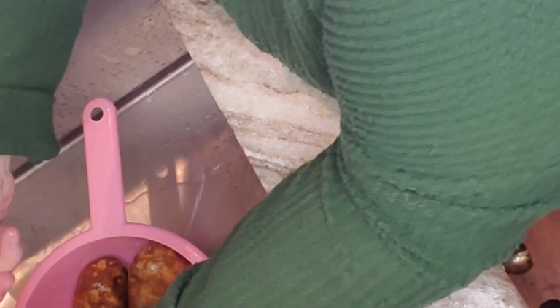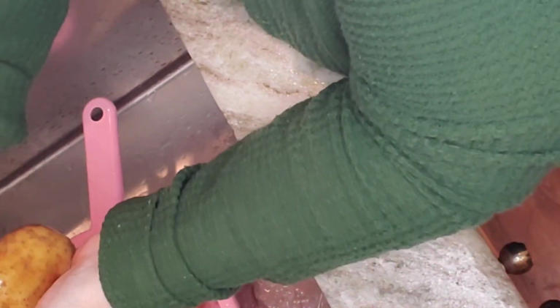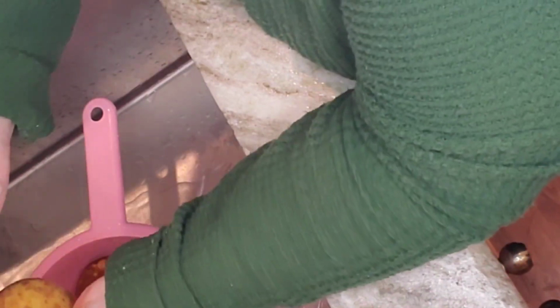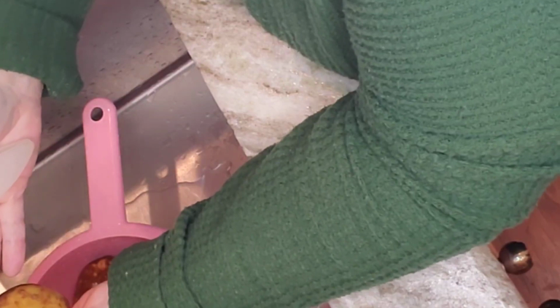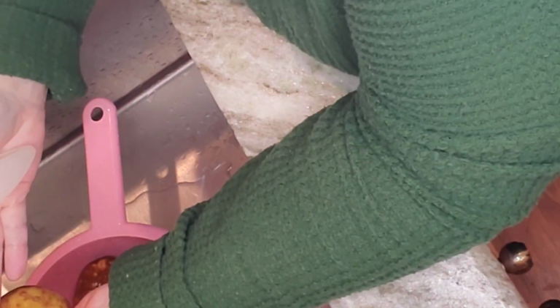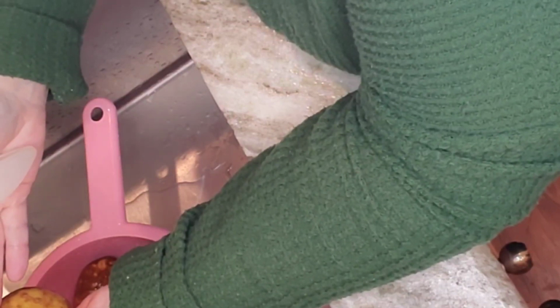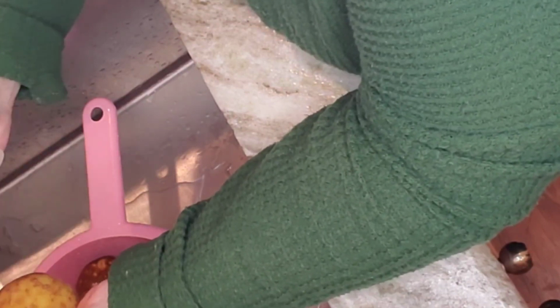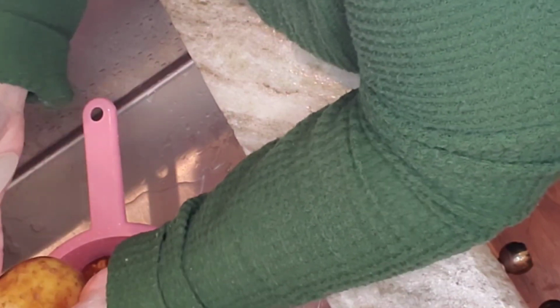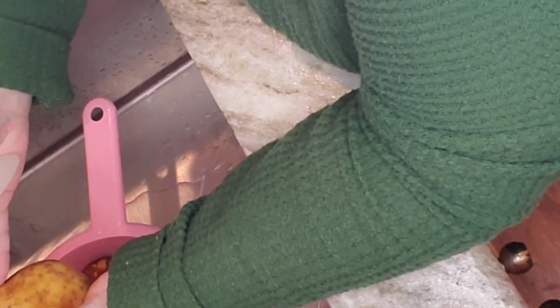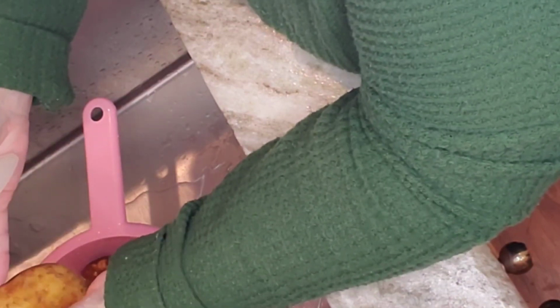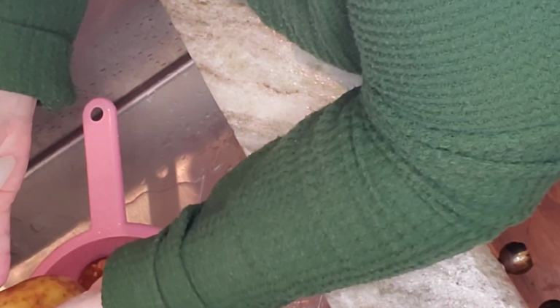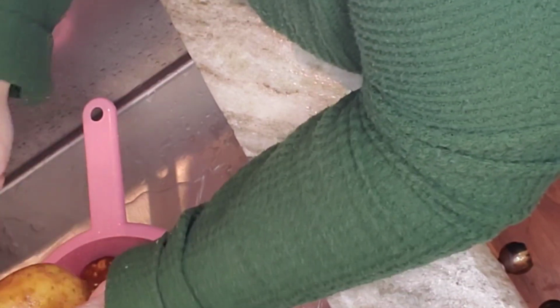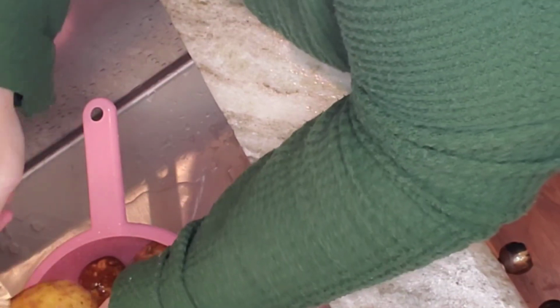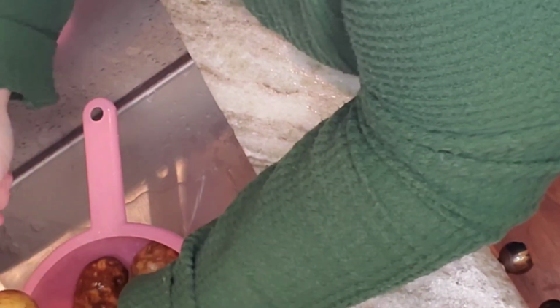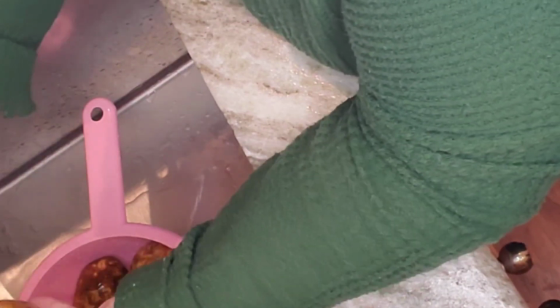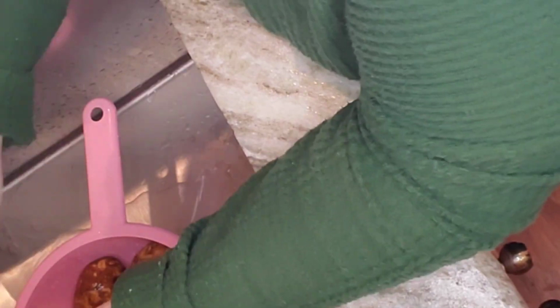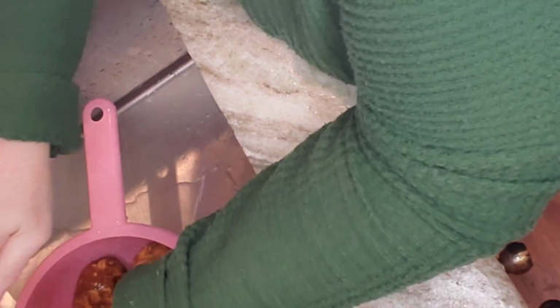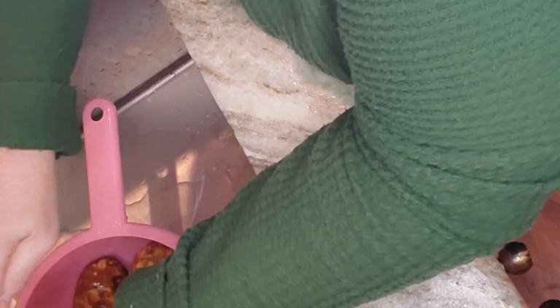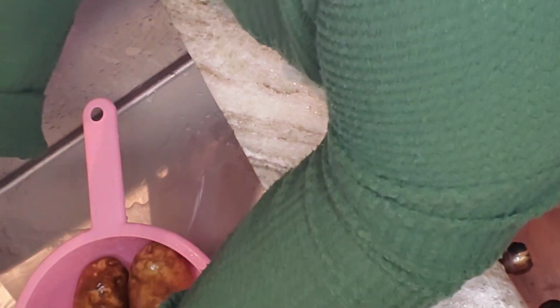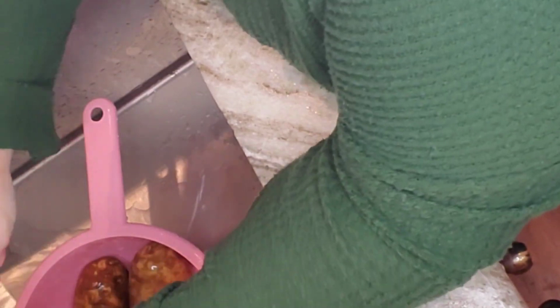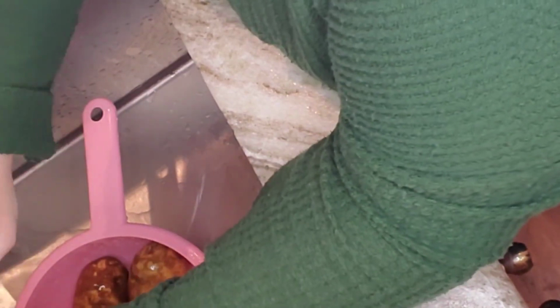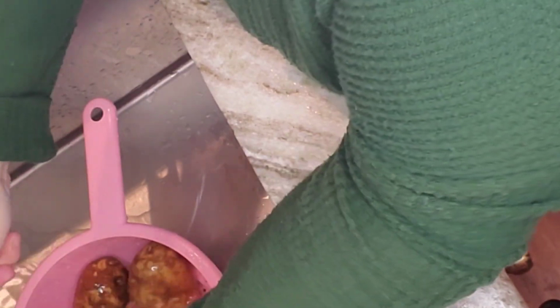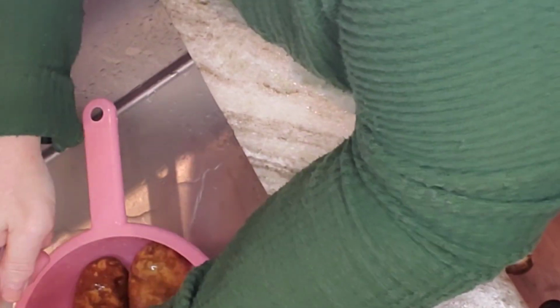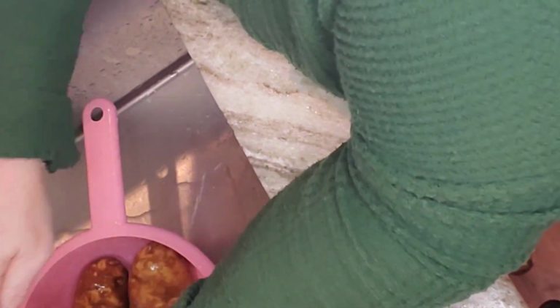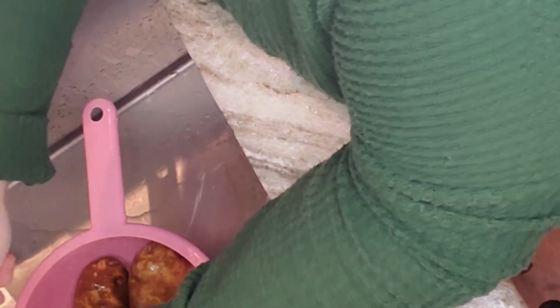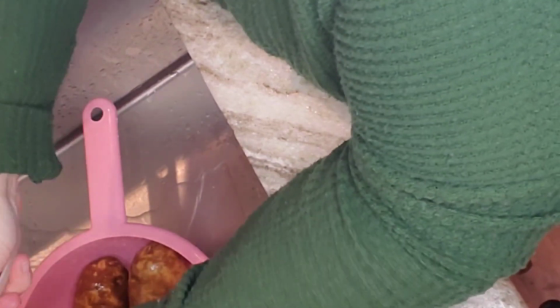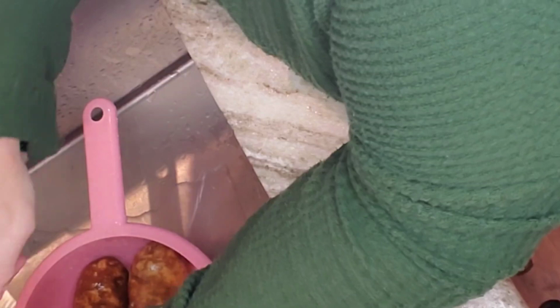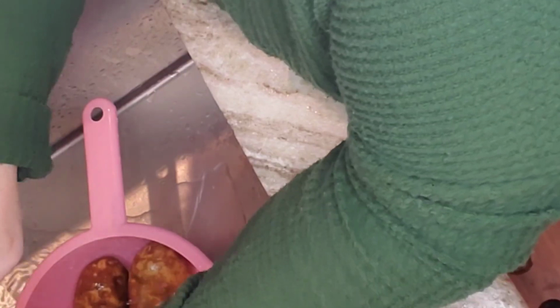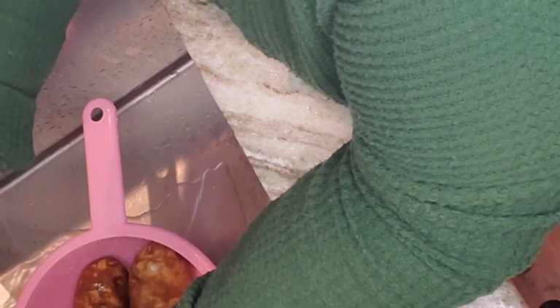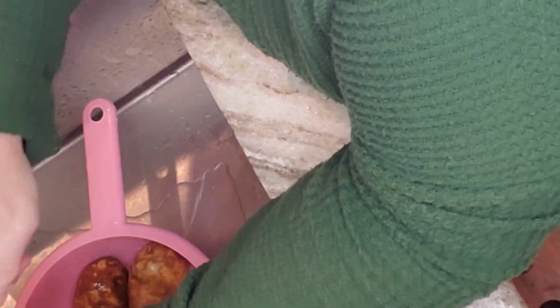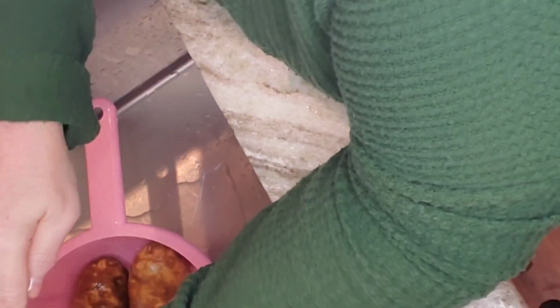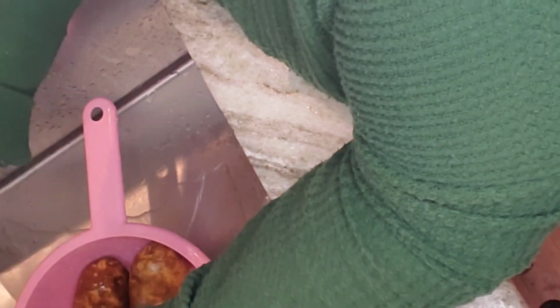I'm gonna bake them, then slice them in half after they're done baked. I'm gonna scoop out the middle, put it in a bowl, and add some good stuff to it. Have you ever made these before?